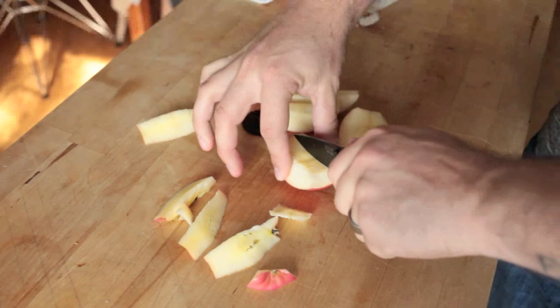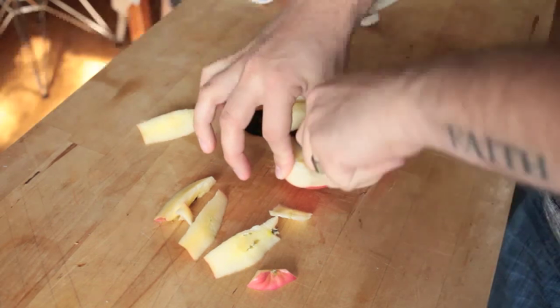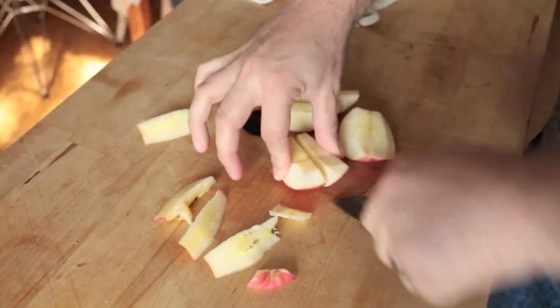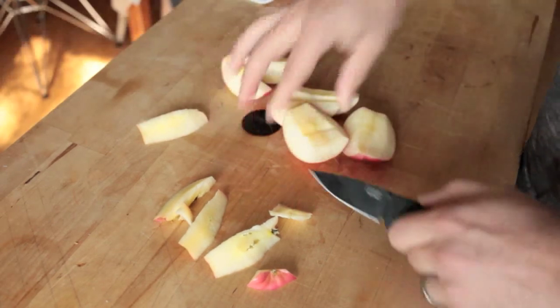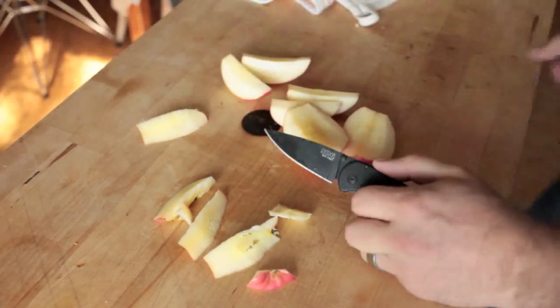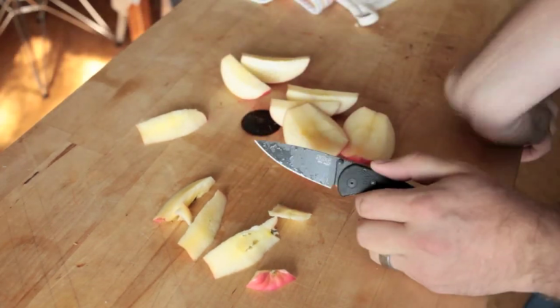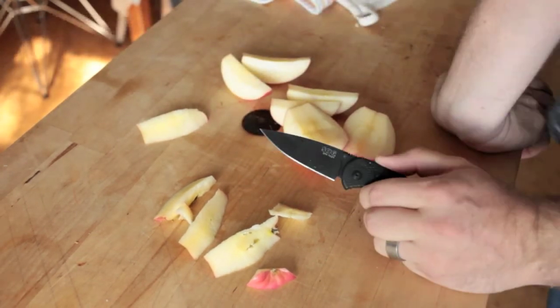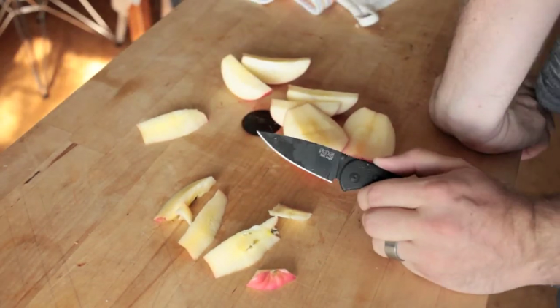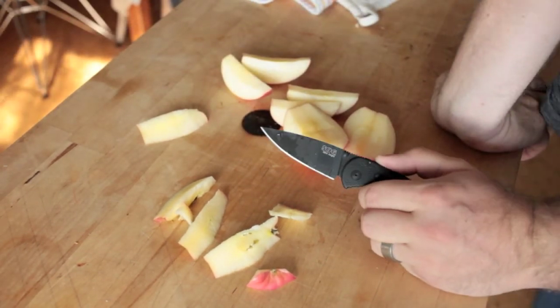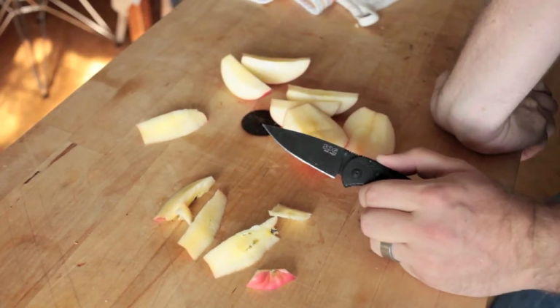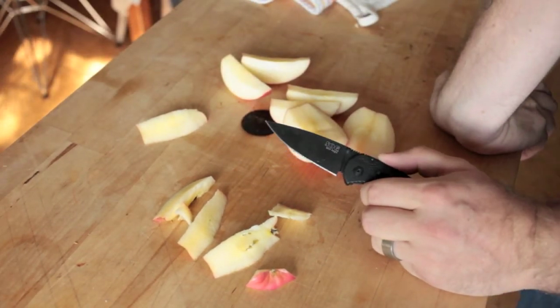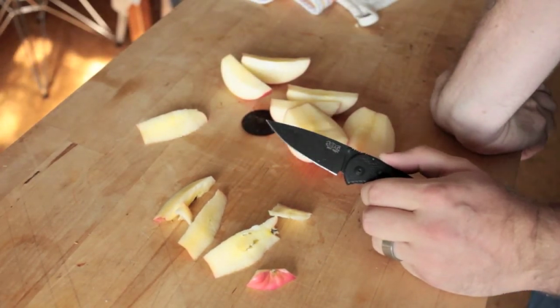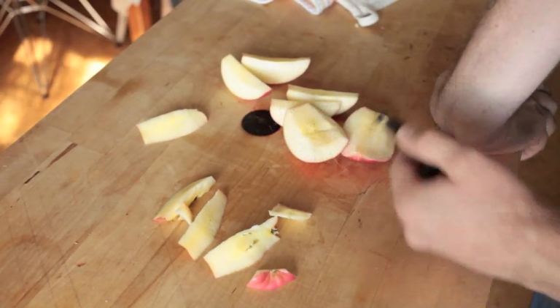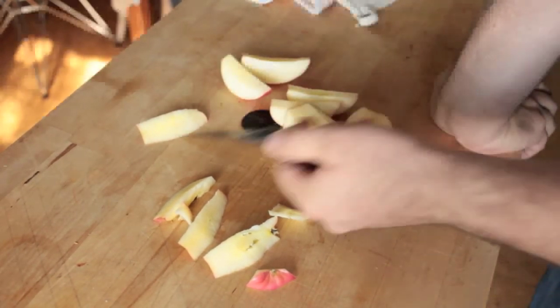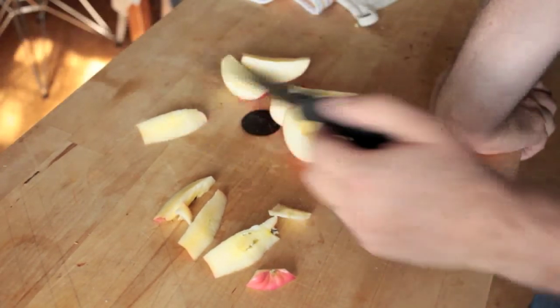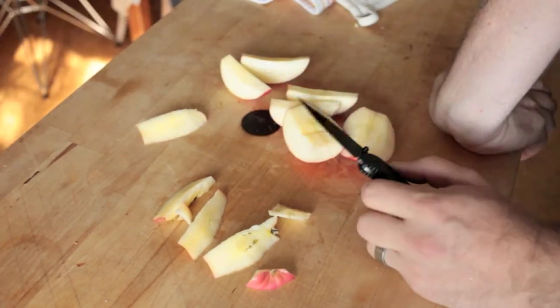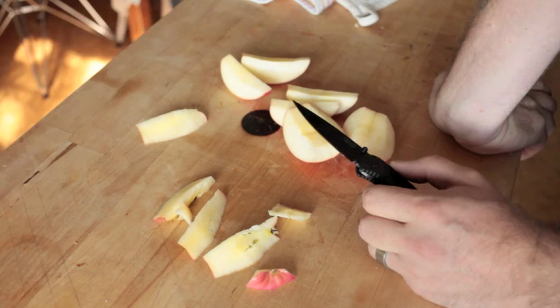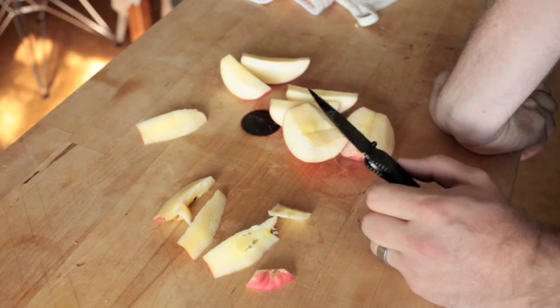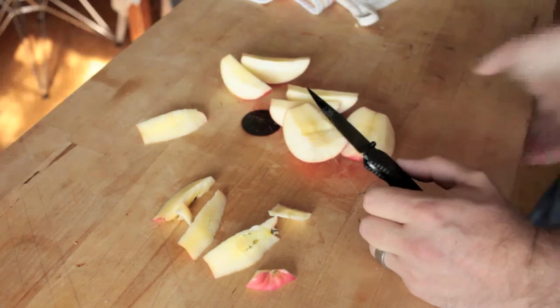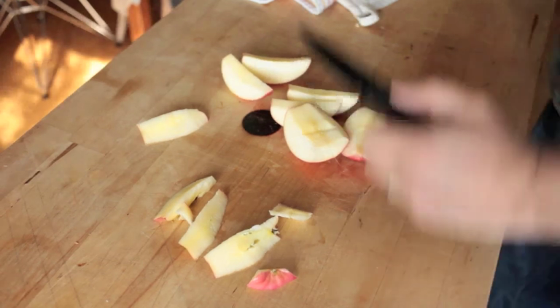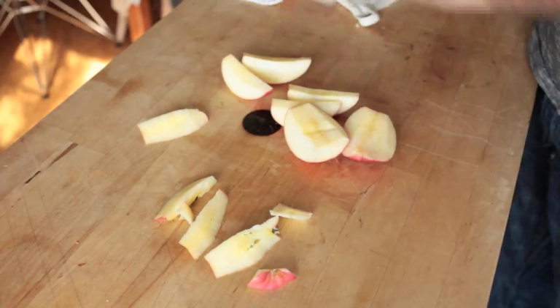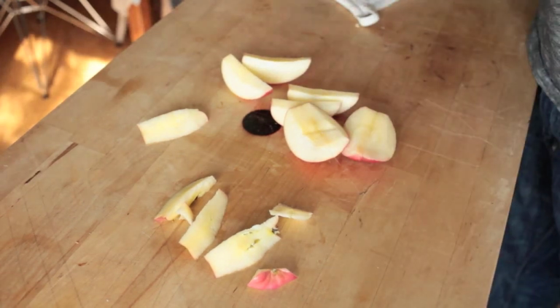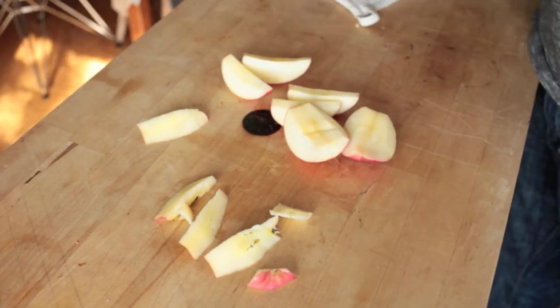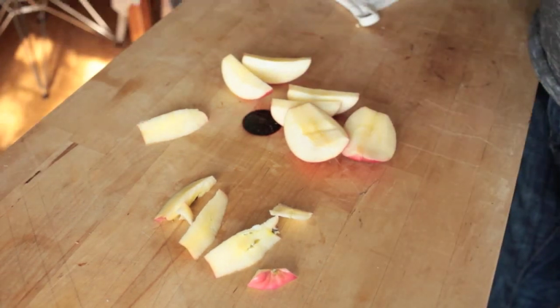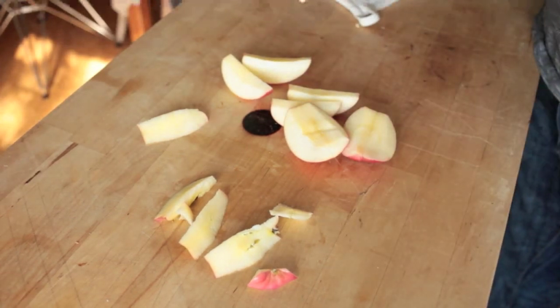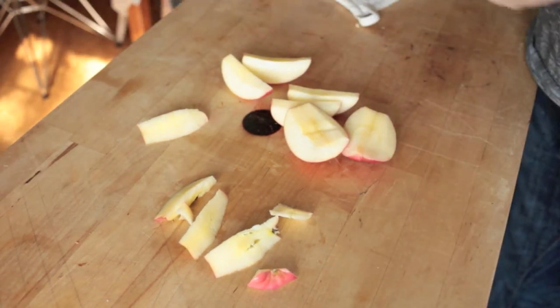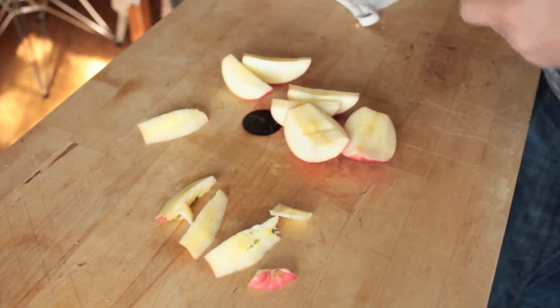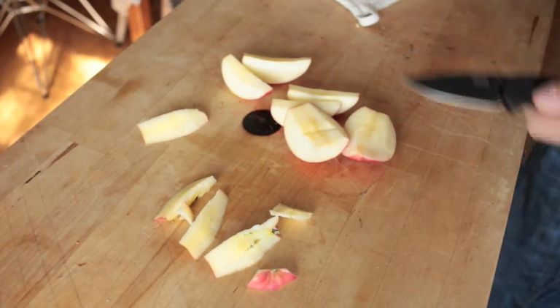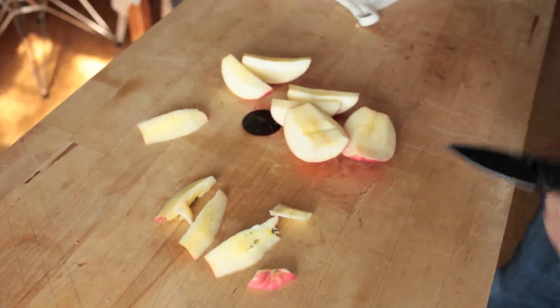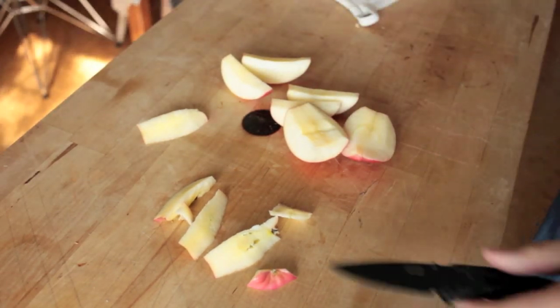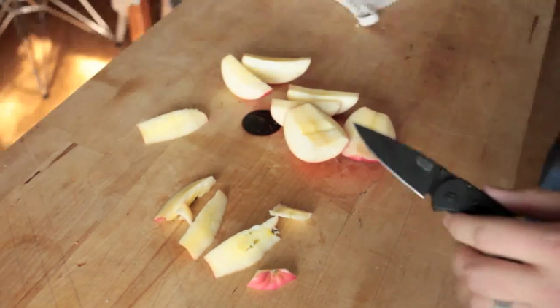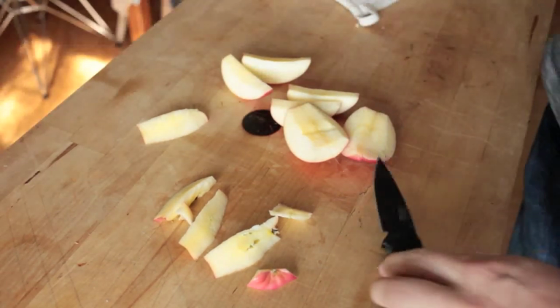As you can see, it cuts food fine and would slice paper just as well.